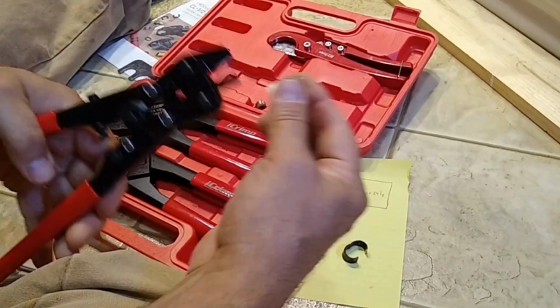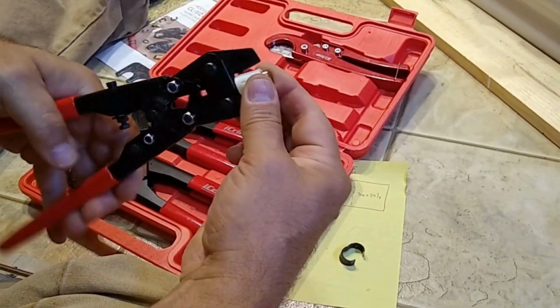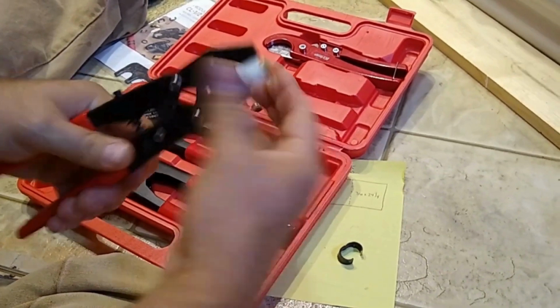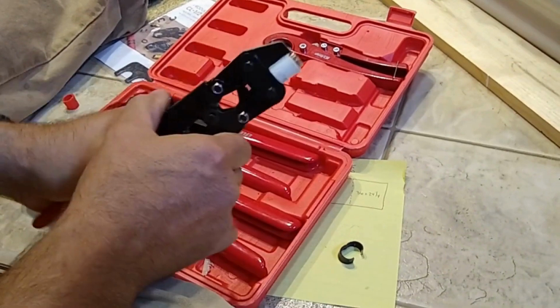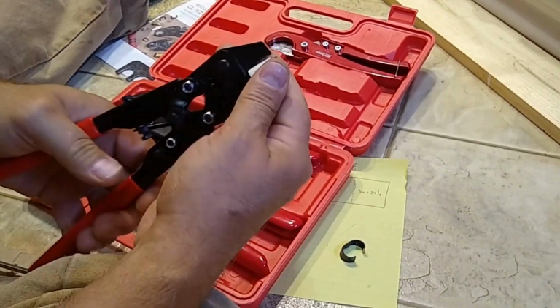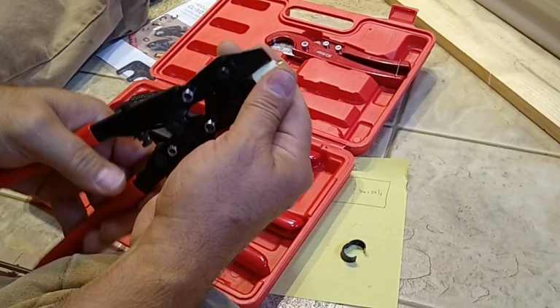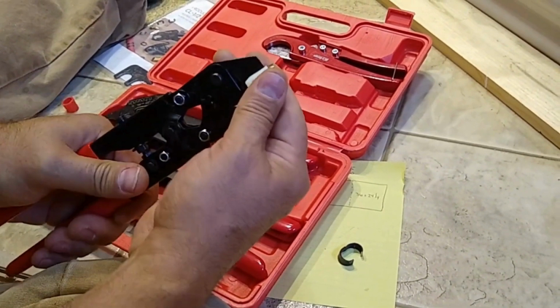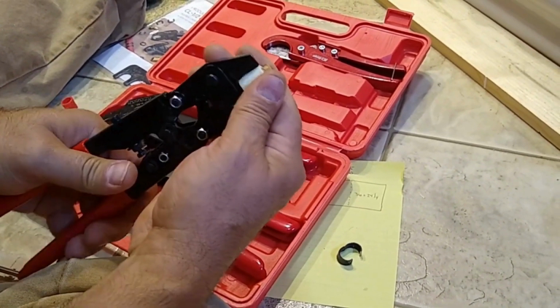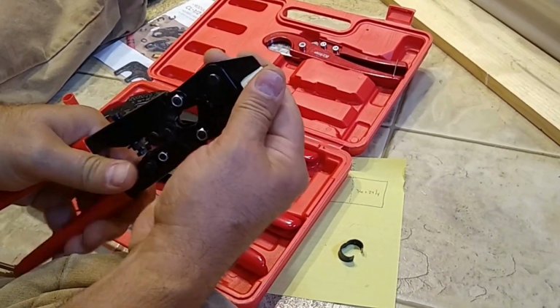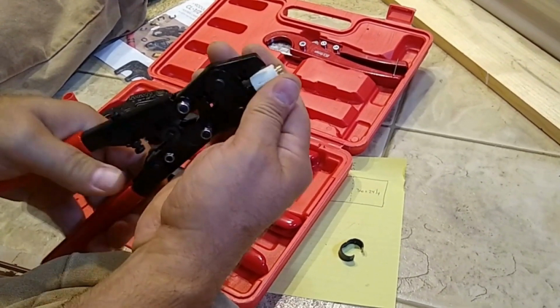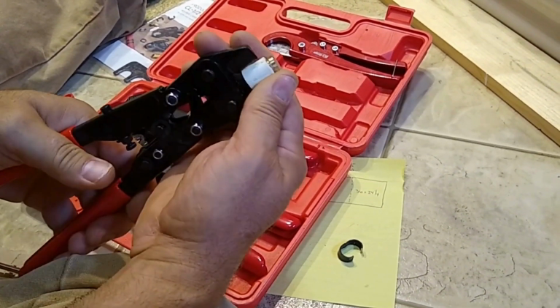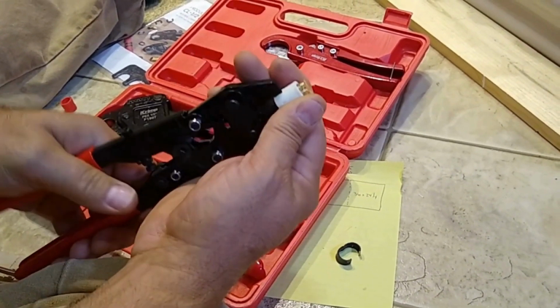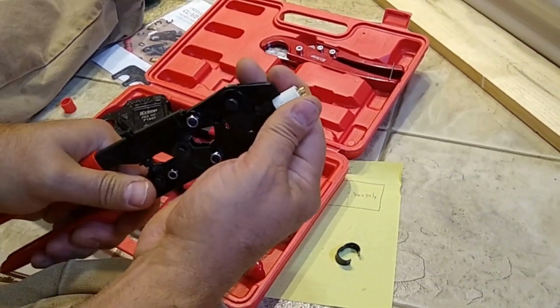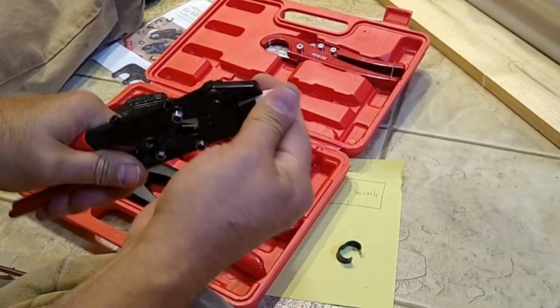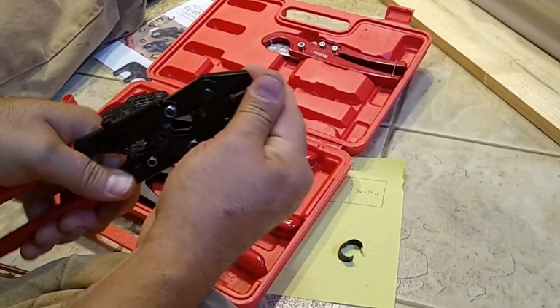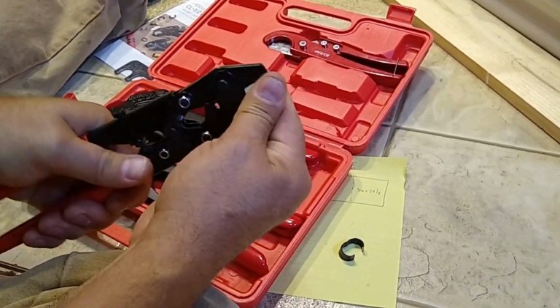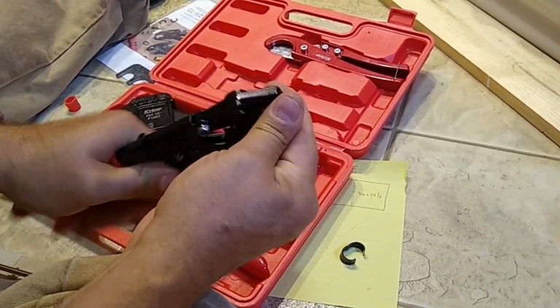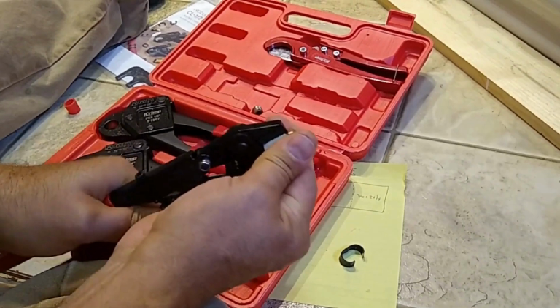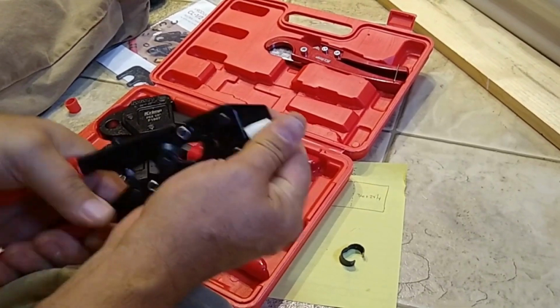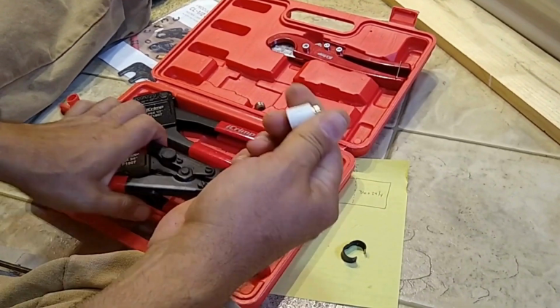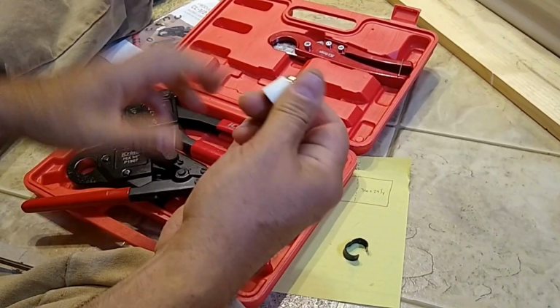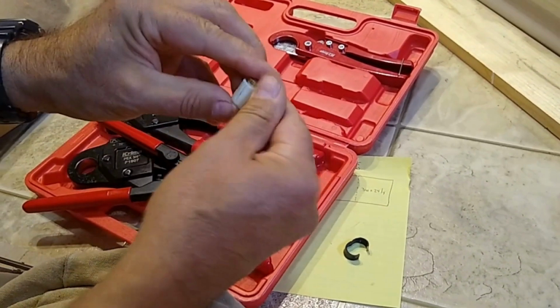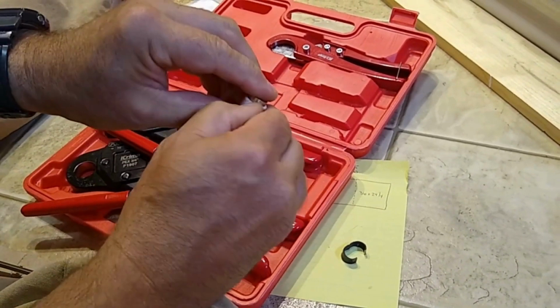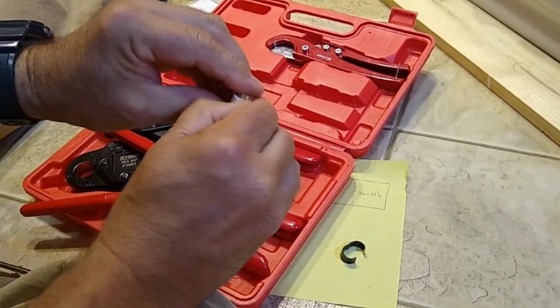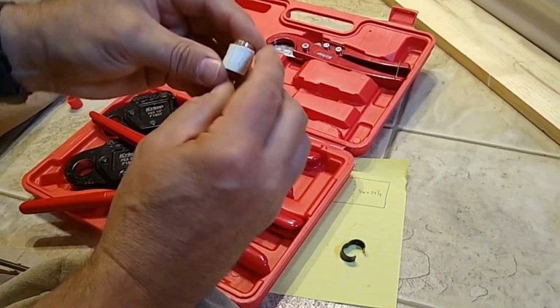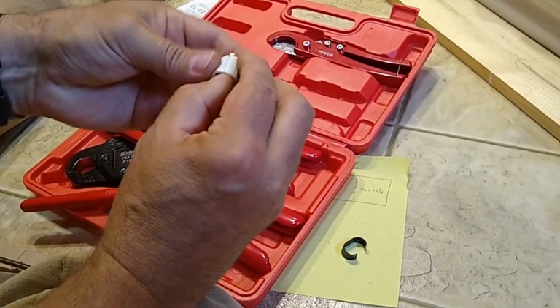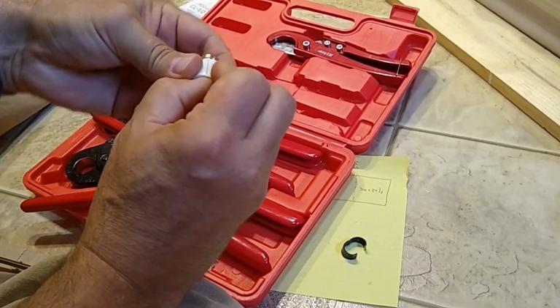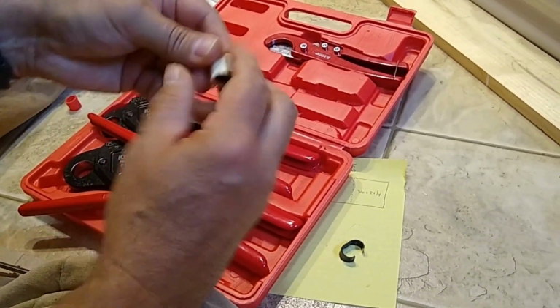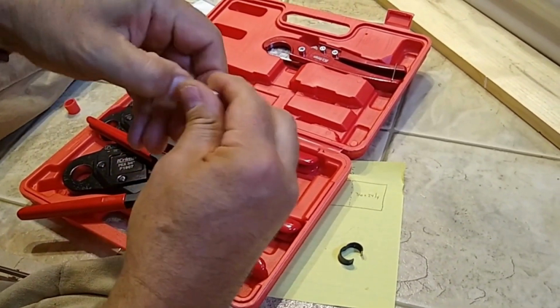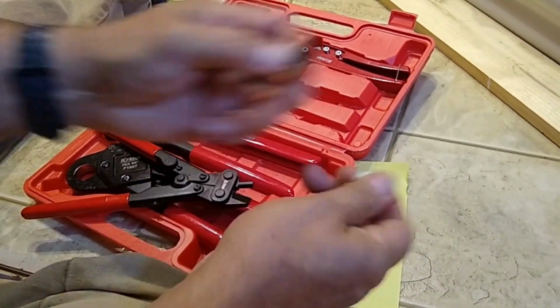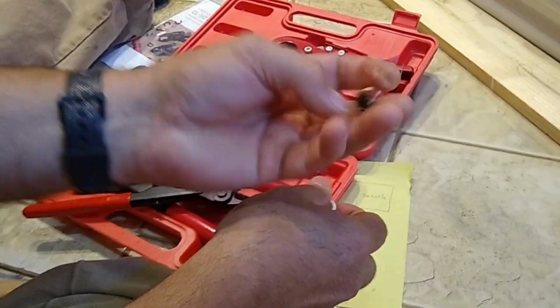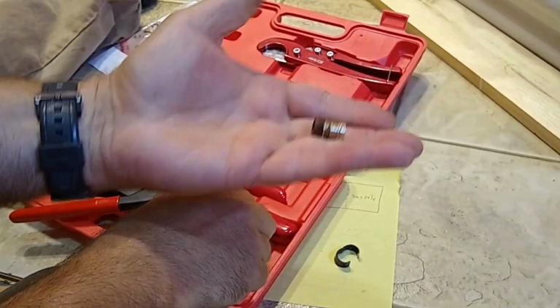You can also use this to cut the plastics too. You can see whatever it's made out of, it's pretty sharp stuff because it'll actually split that and loosen it up enough to get that out.